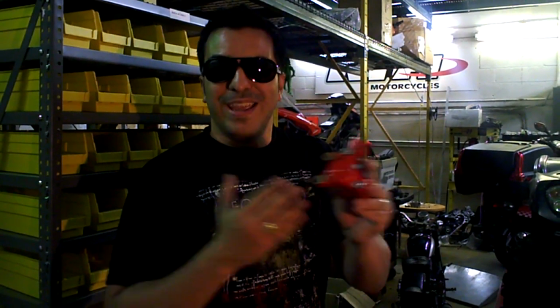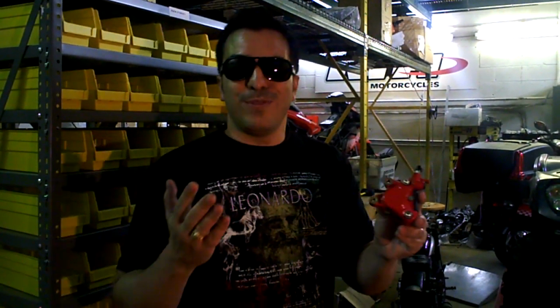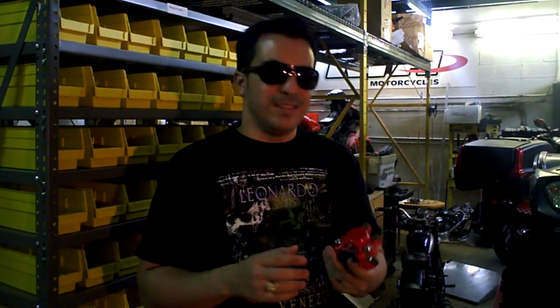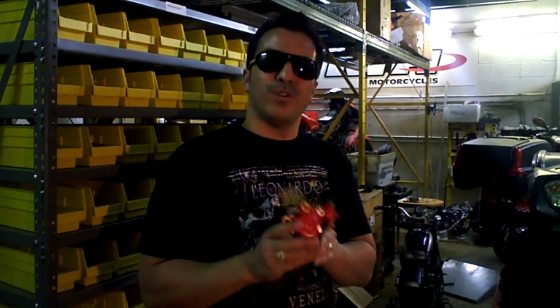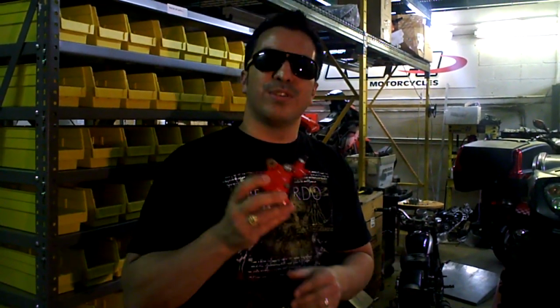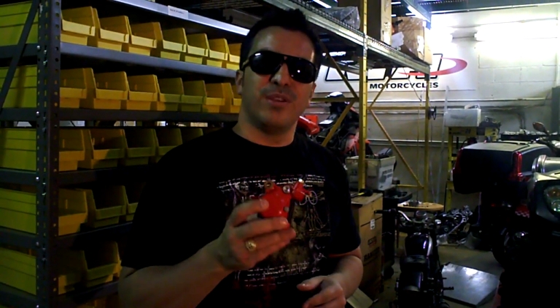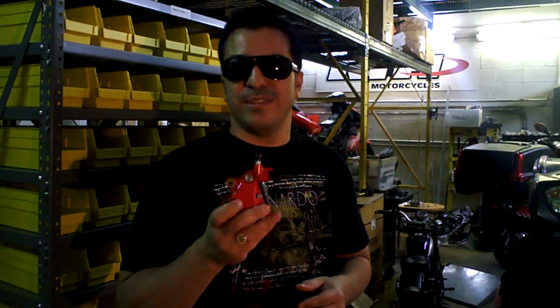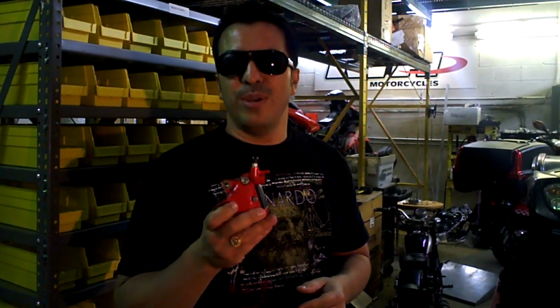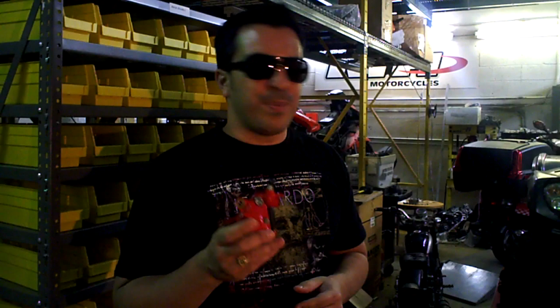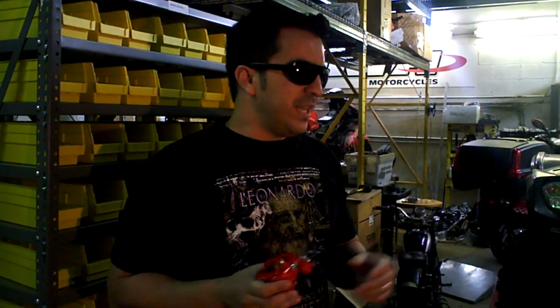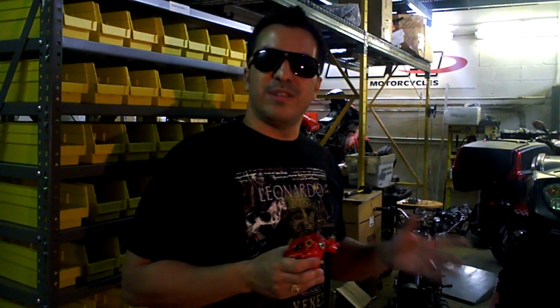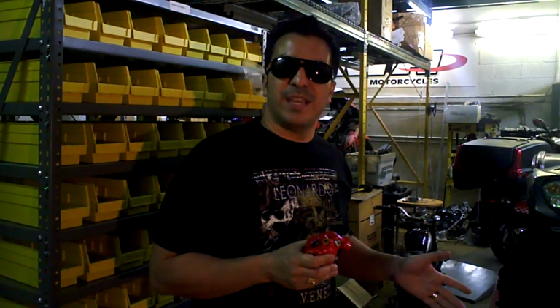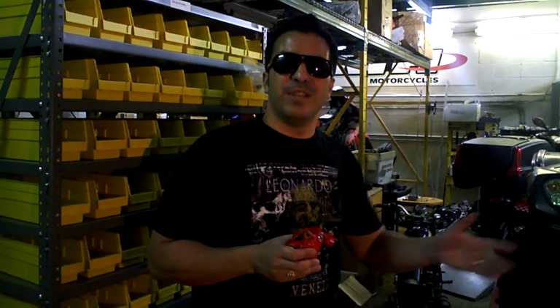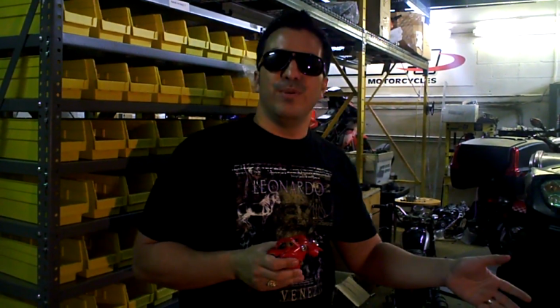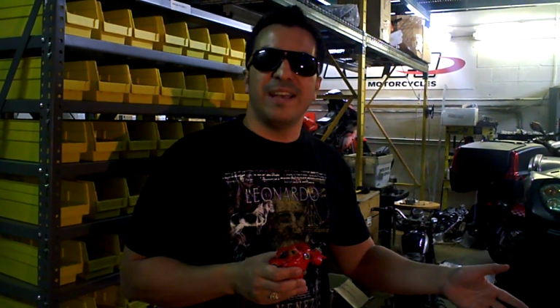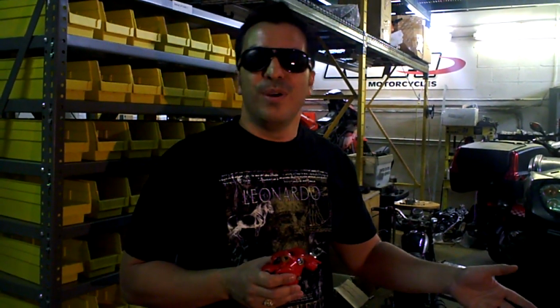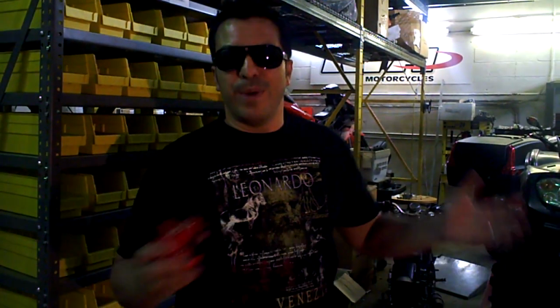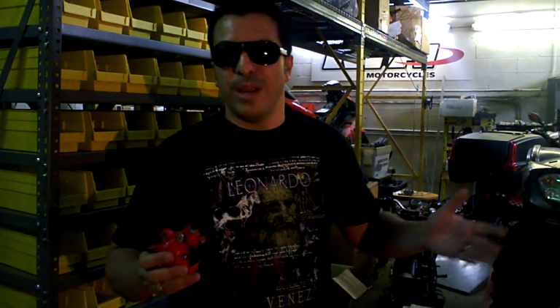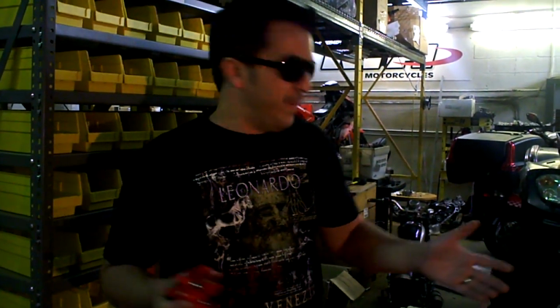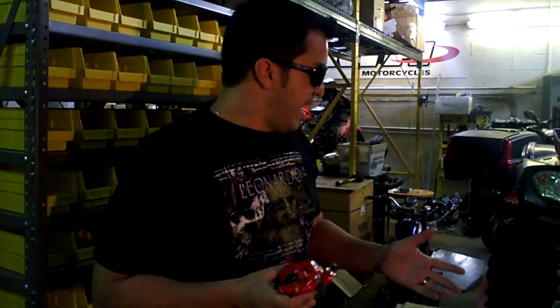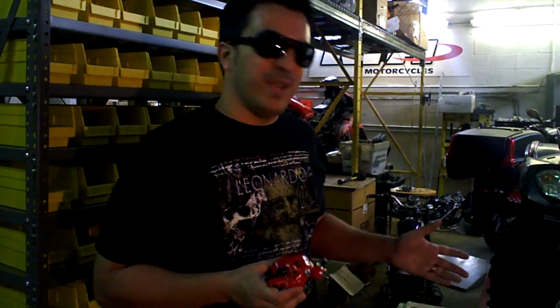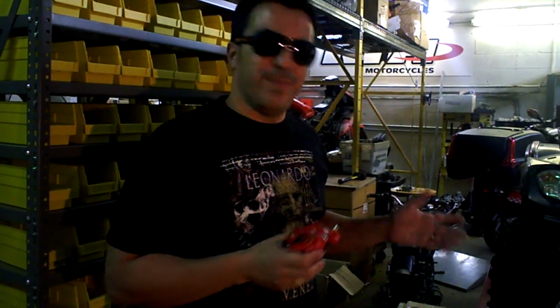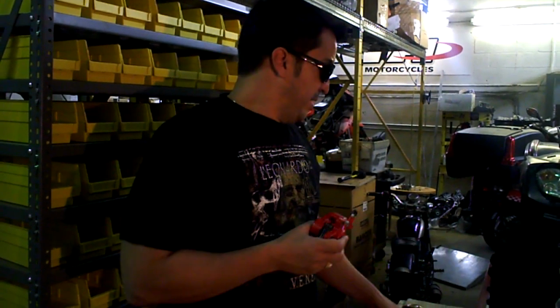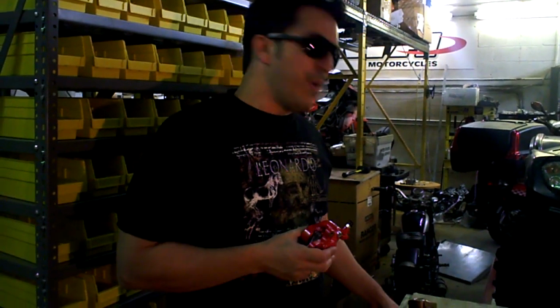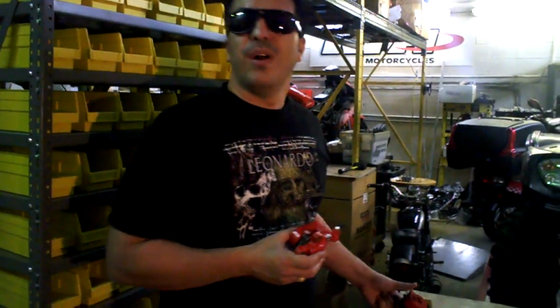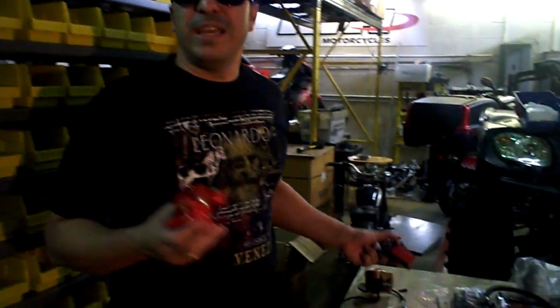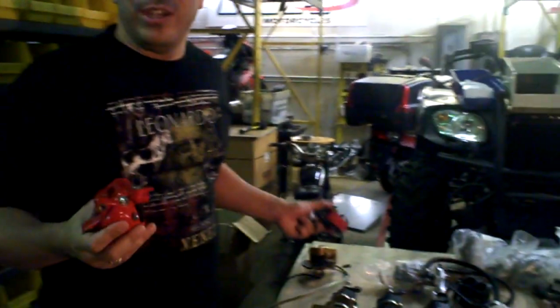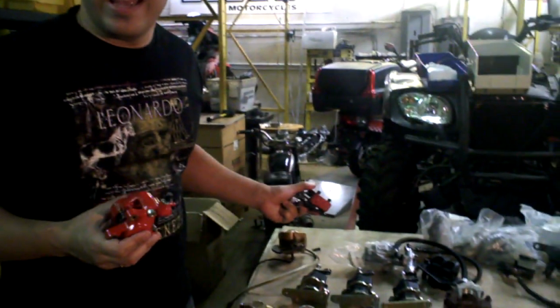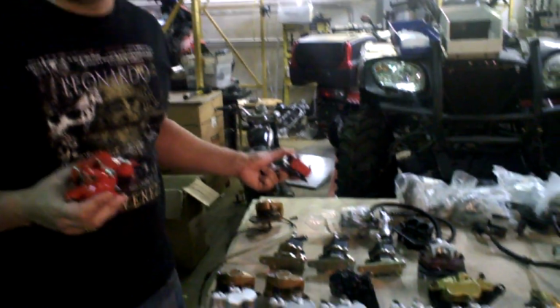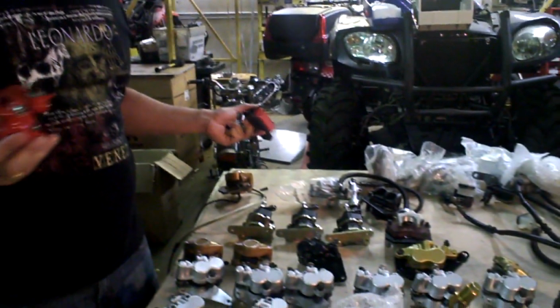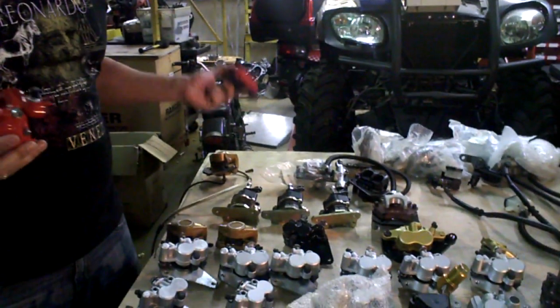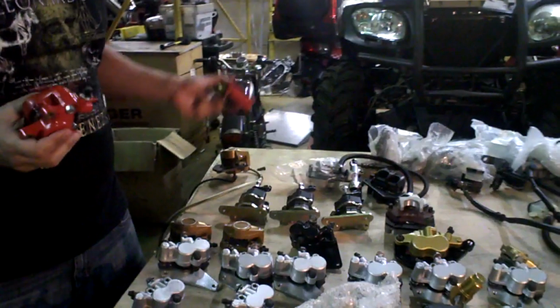The reason for that is because this only works for Malagutis — this is an OEM caliper. Same thing with some of these Kymcos: only Kymco USA has them, or MRP. Same thing with the Brembo: only Aprilia USA has them, the Piaggio Group, or MRP.